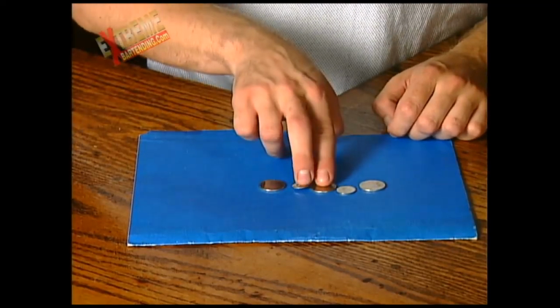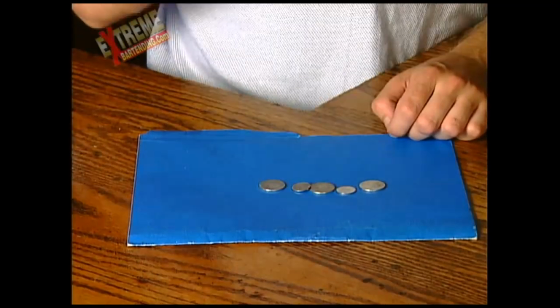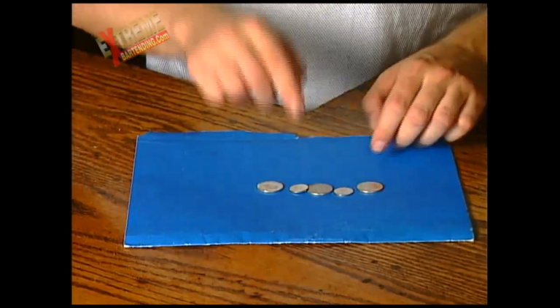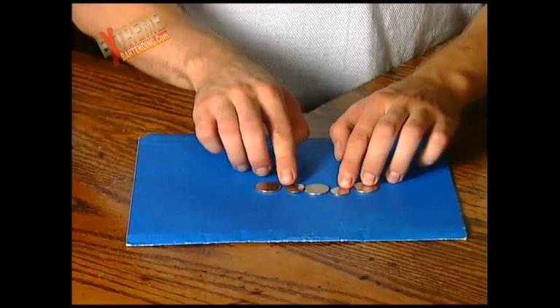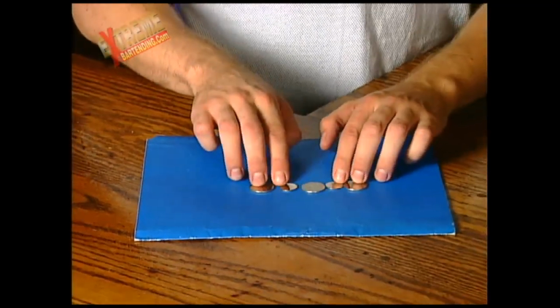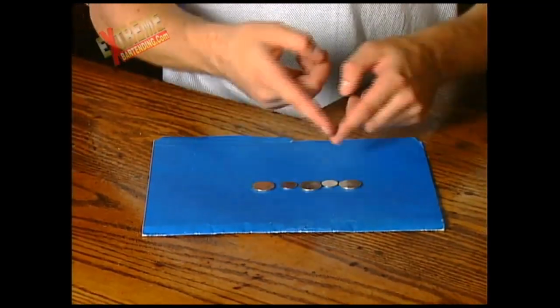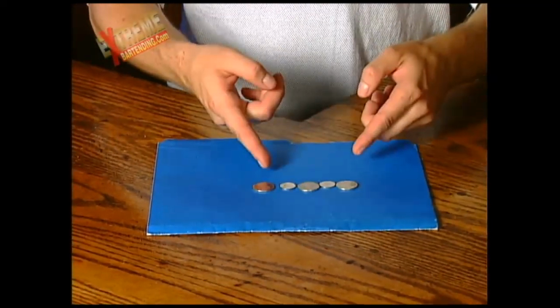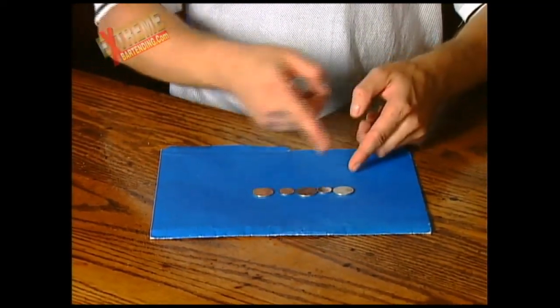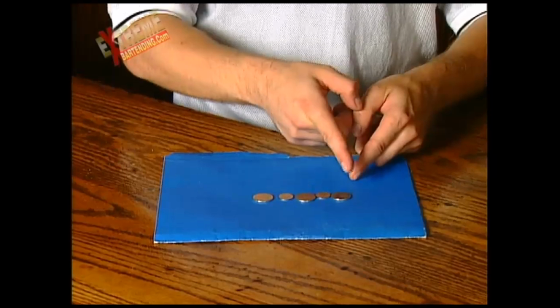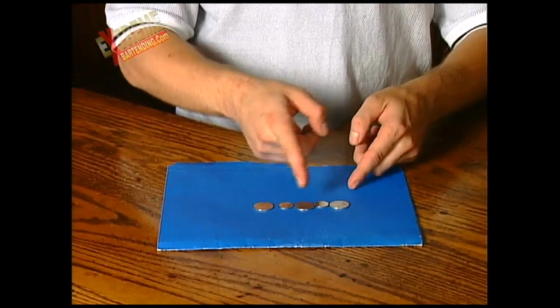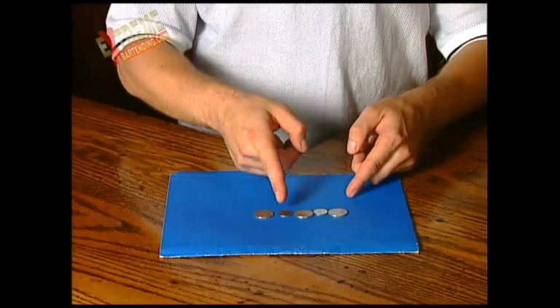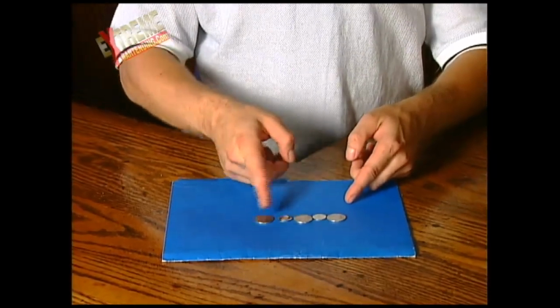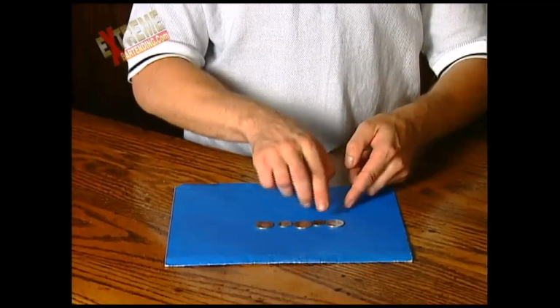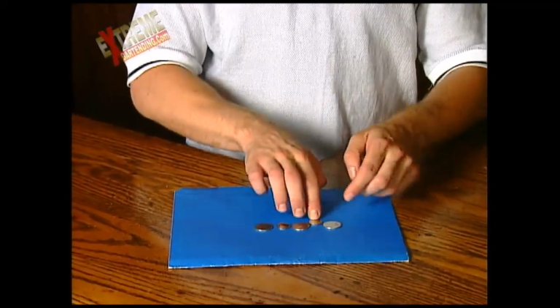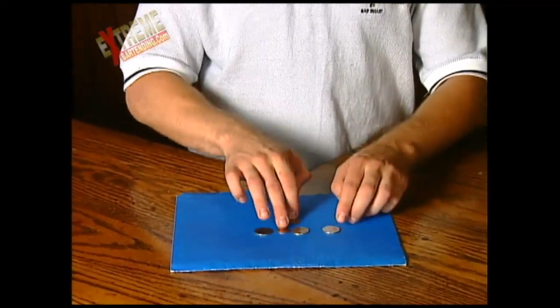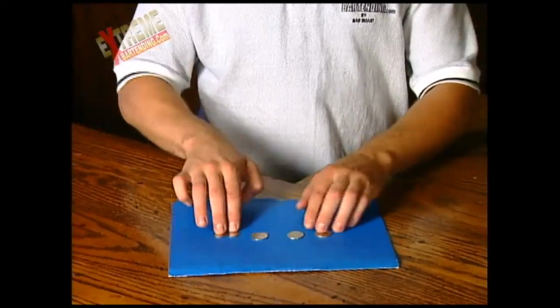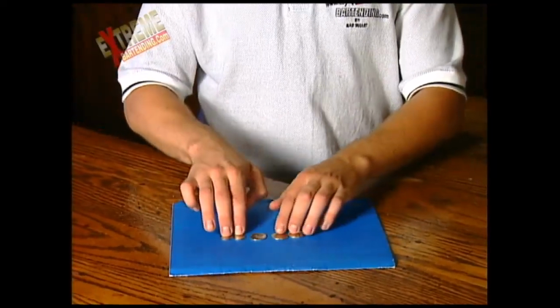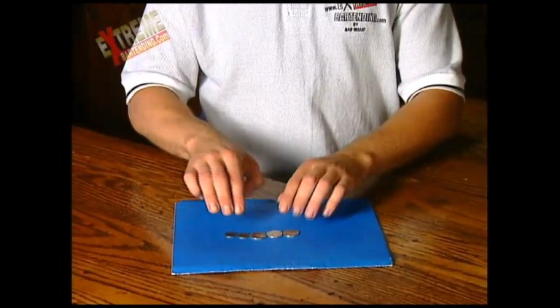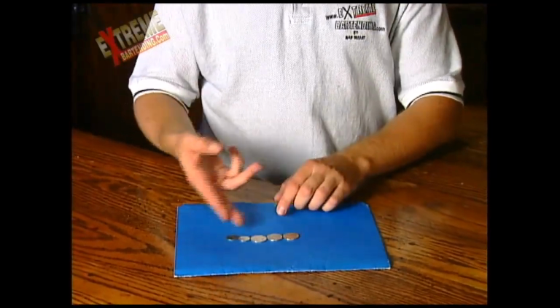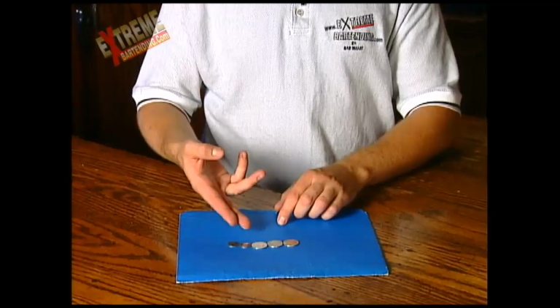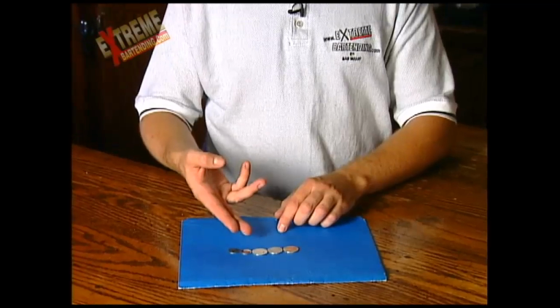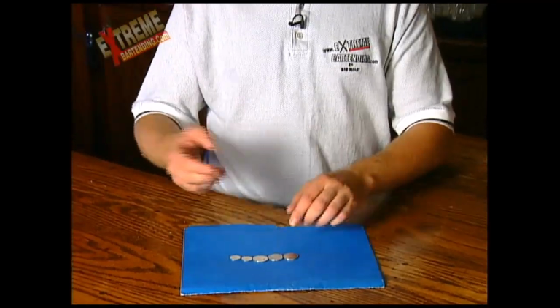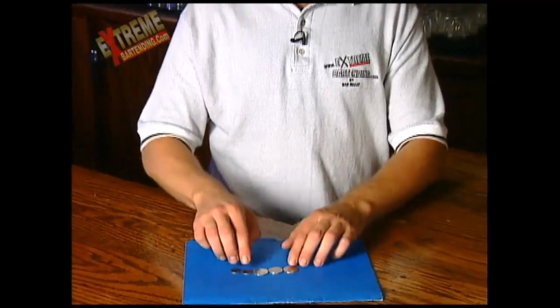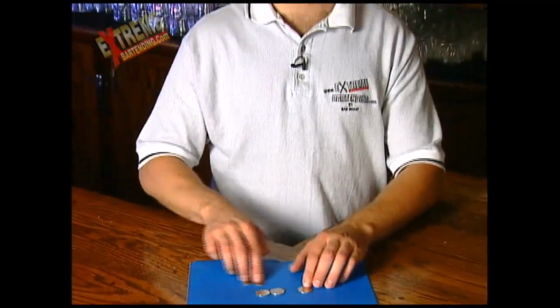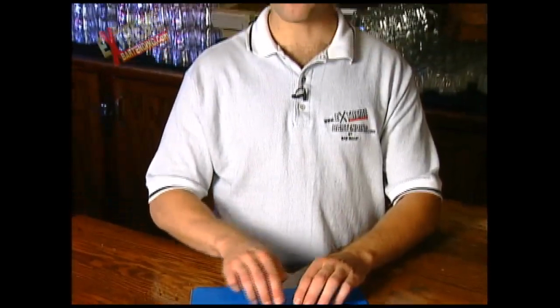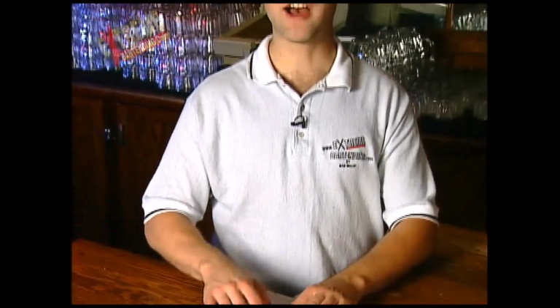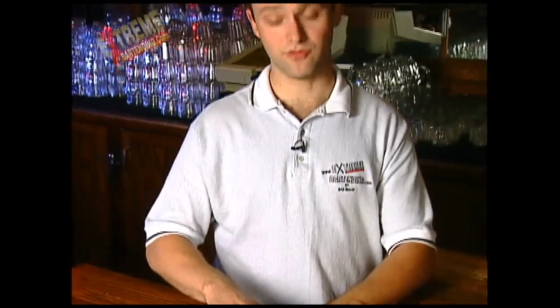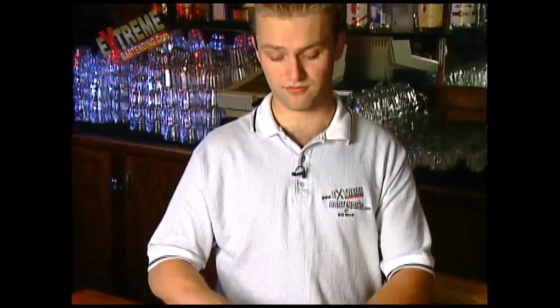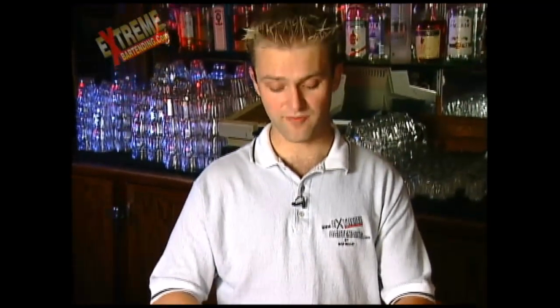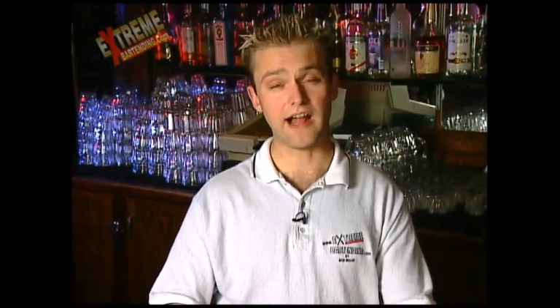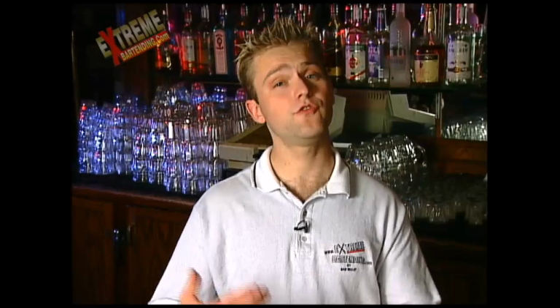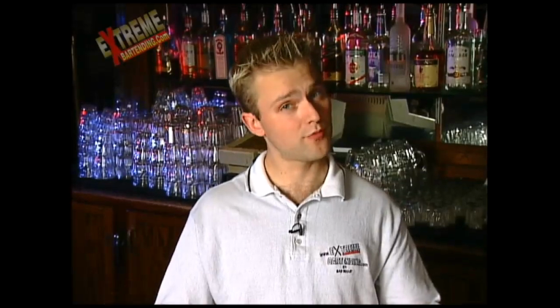So let's recap. Starting off like this: quarter, dime, quarter, dime, quarter — and you want to end up like this: three quarters, two dimes. How many moves? Within five moves. Five moves? Five moves. I'll give it to you if you can do it in more.